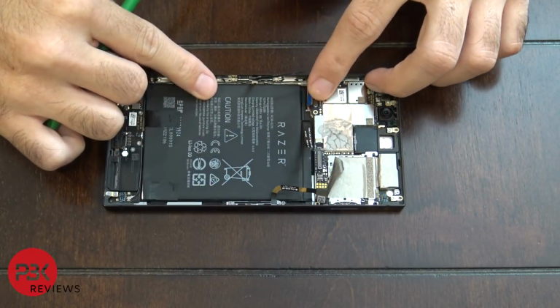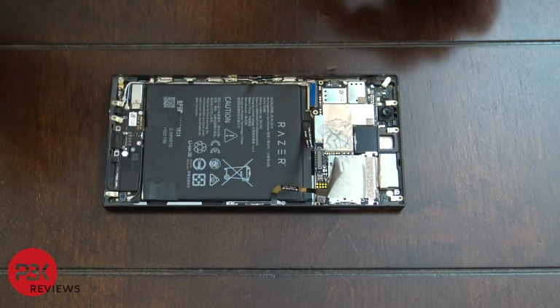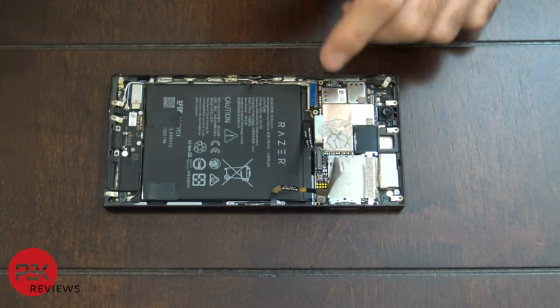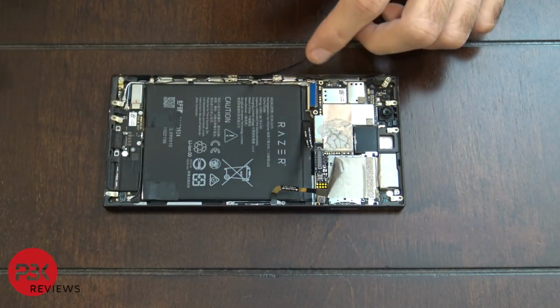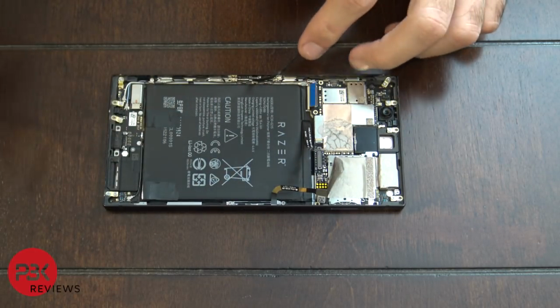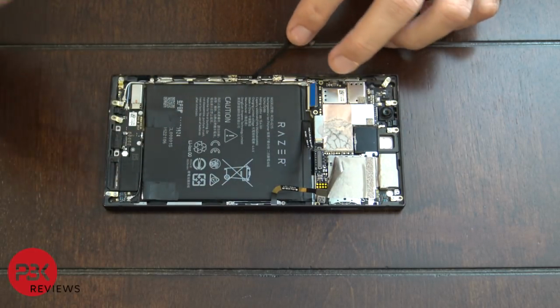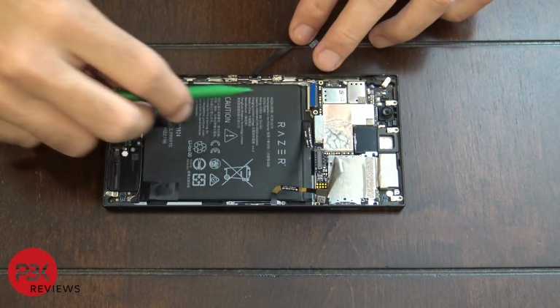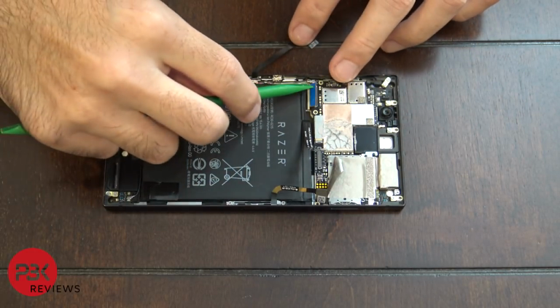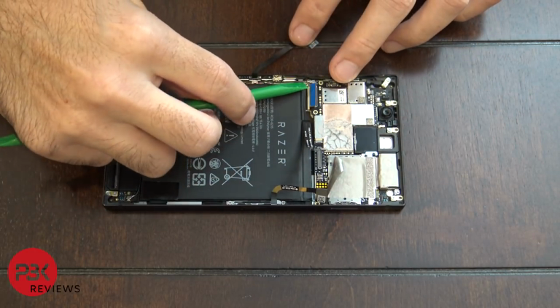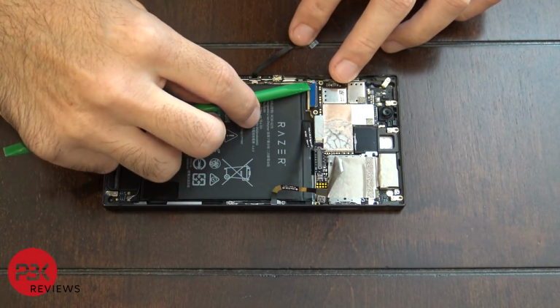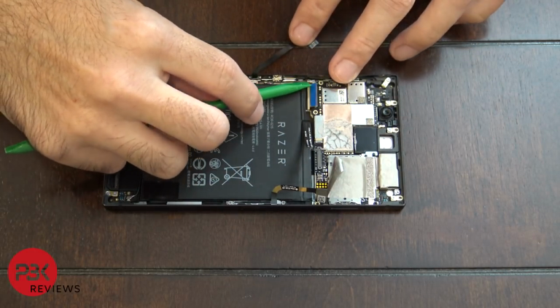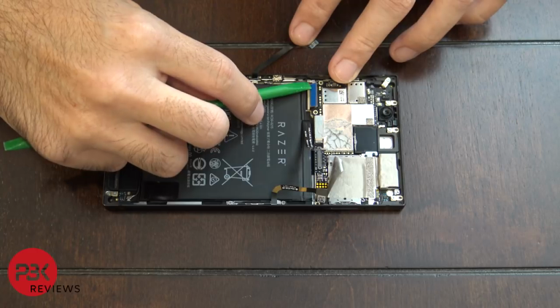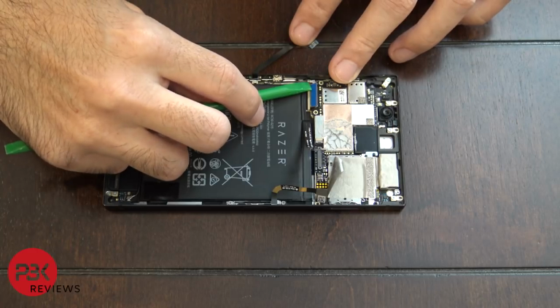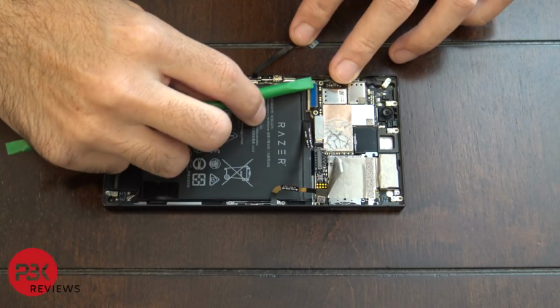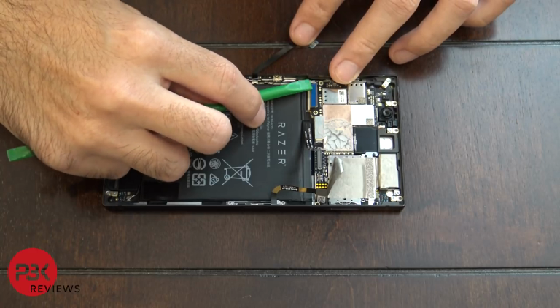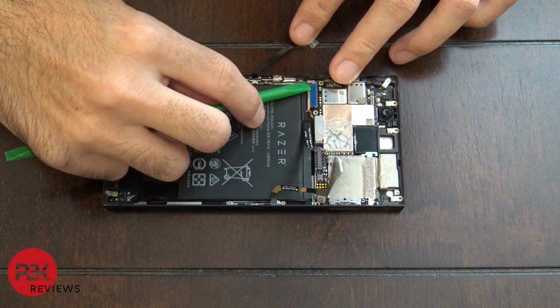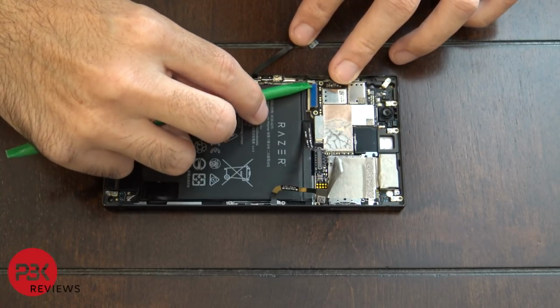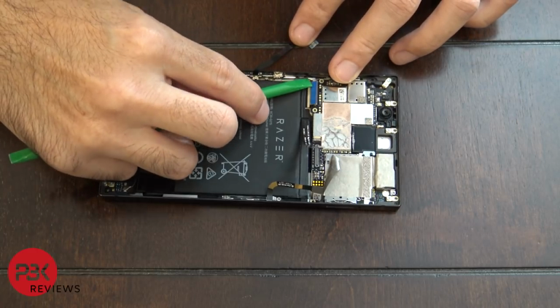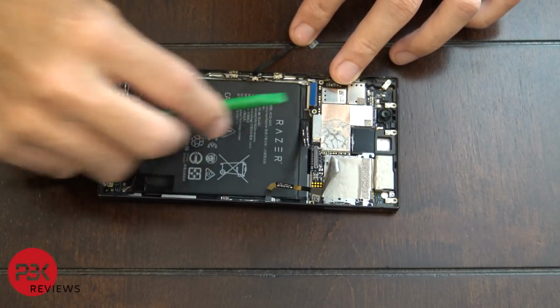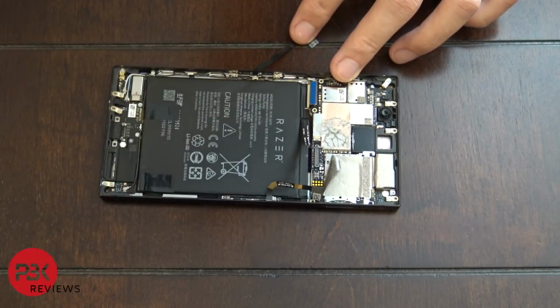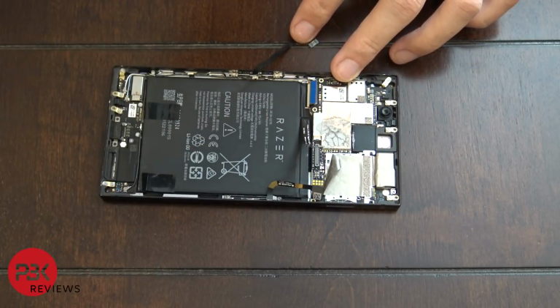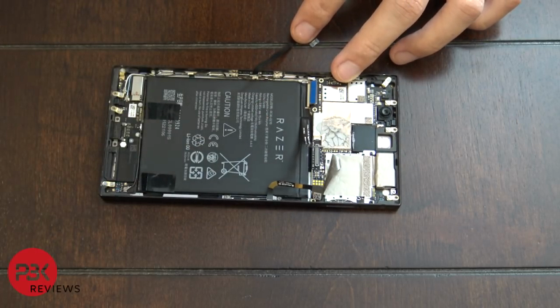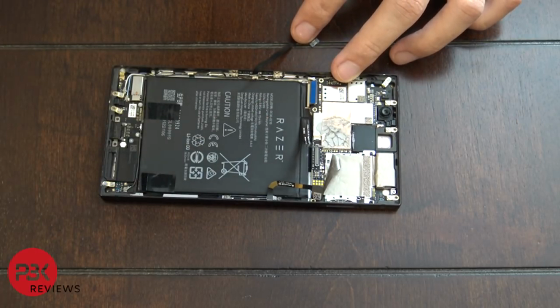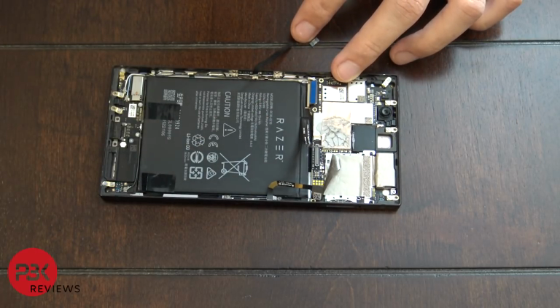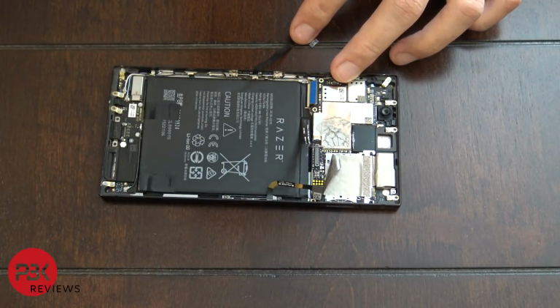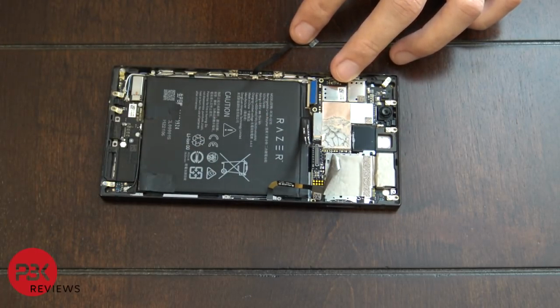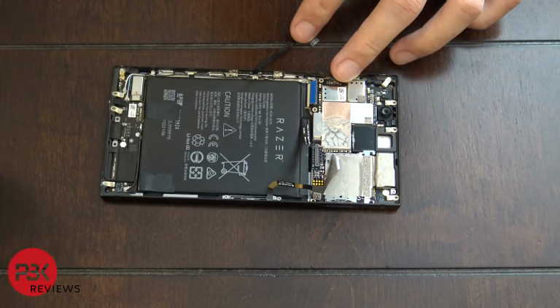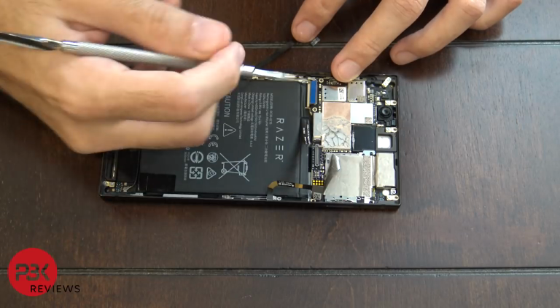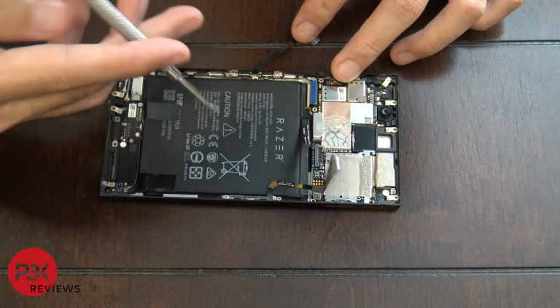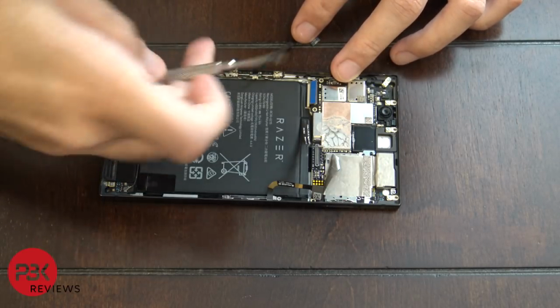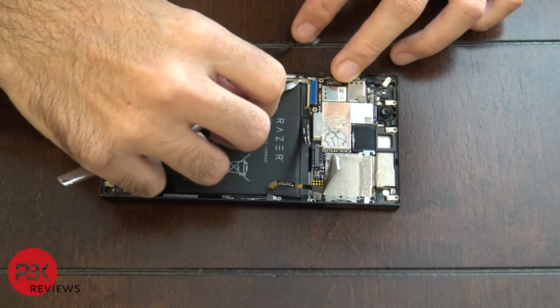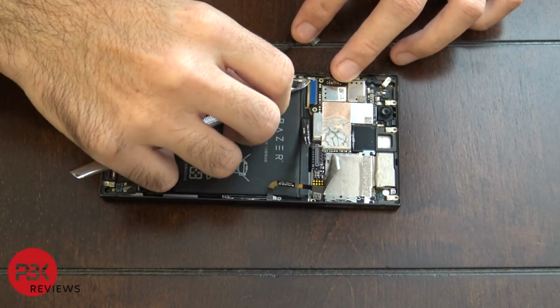Once you've got that disconnected, there's also a black cable on the side. Go ahead and remove that — just pop it up.